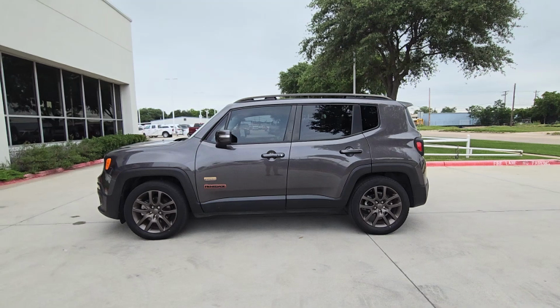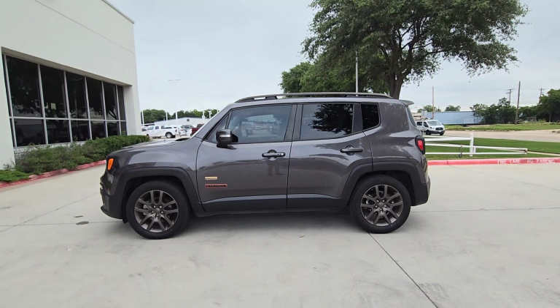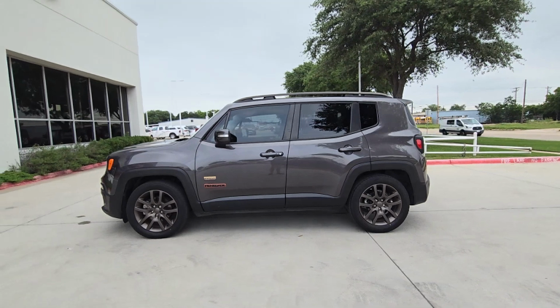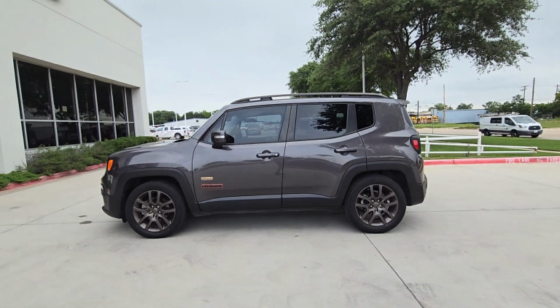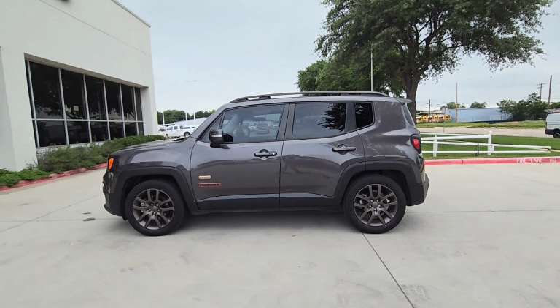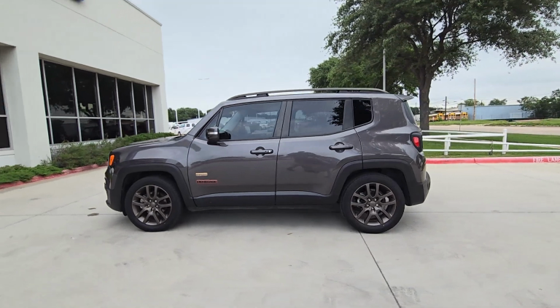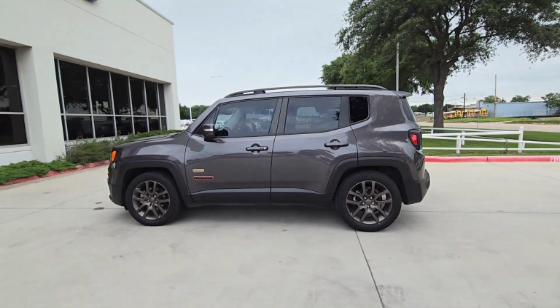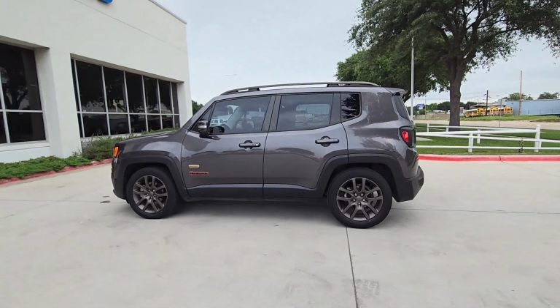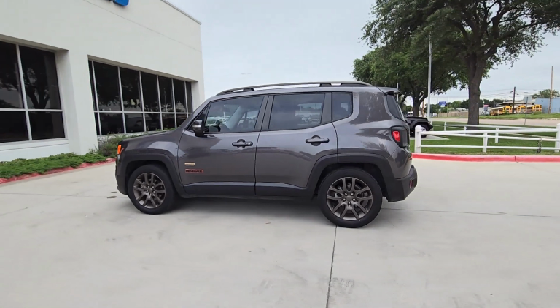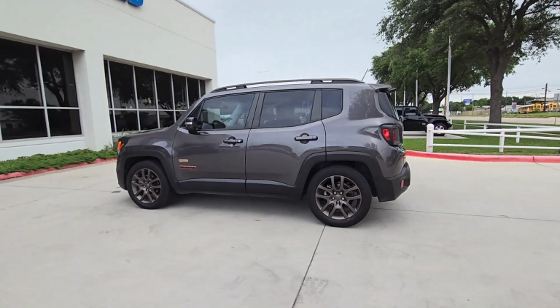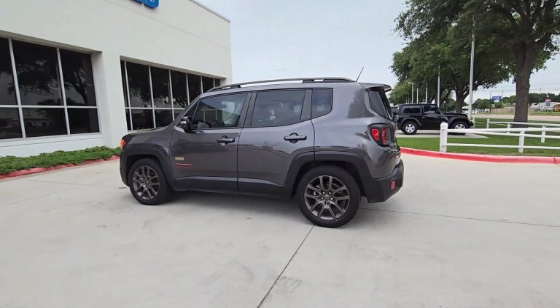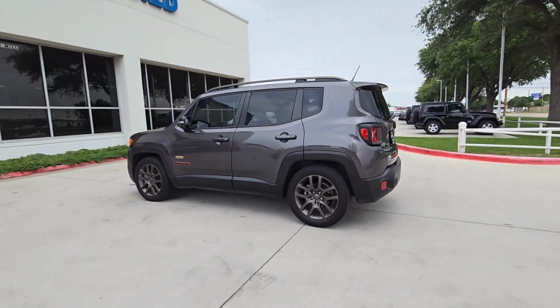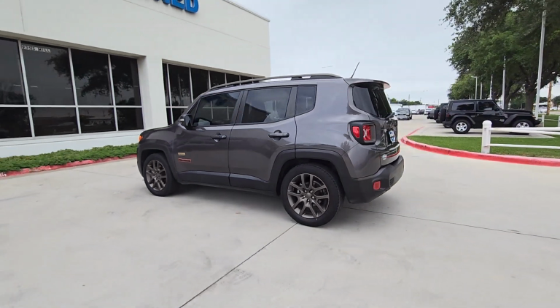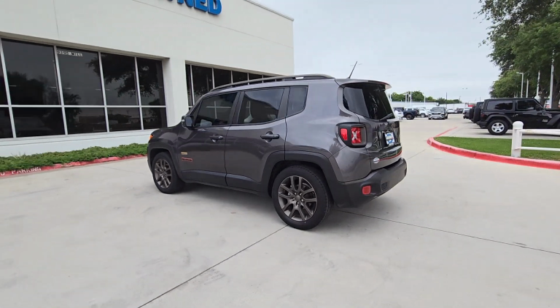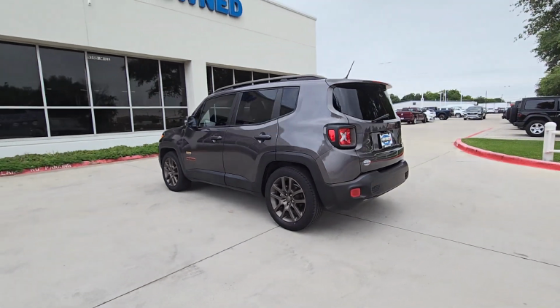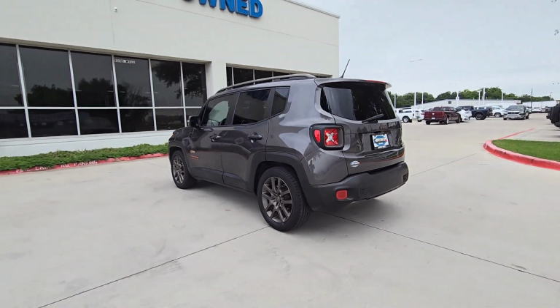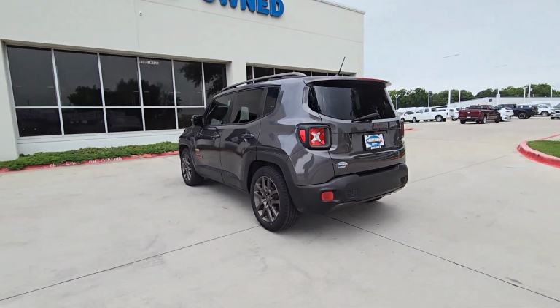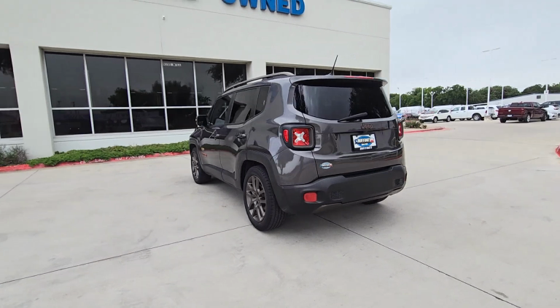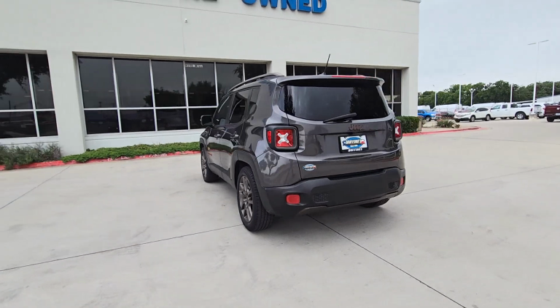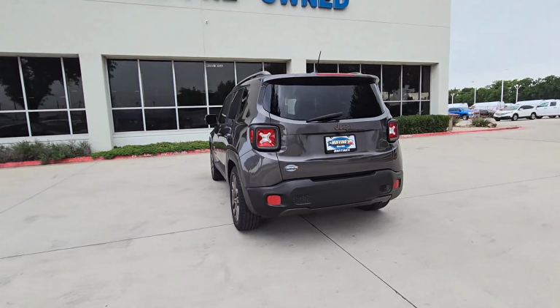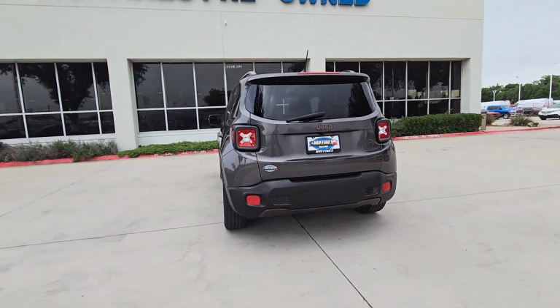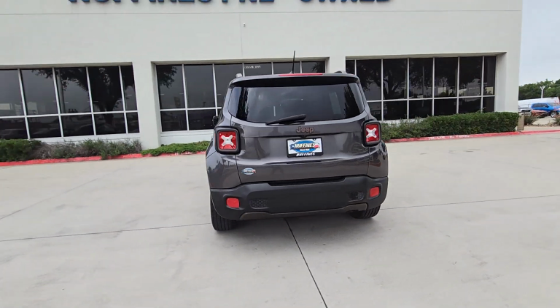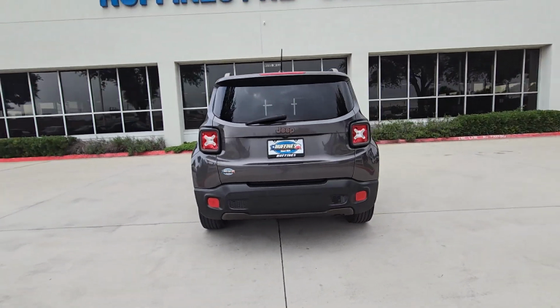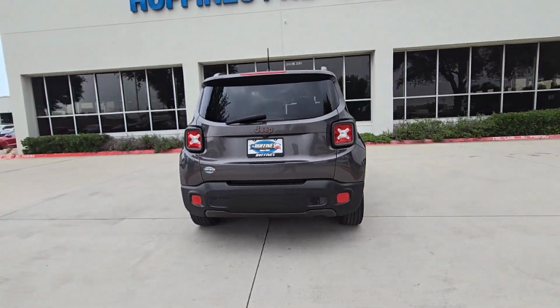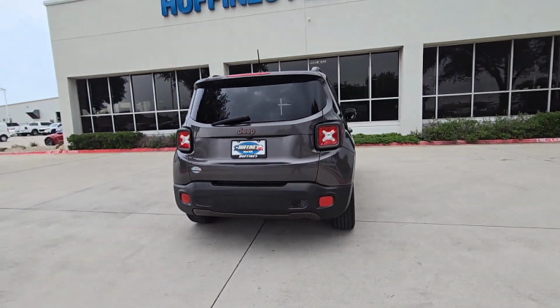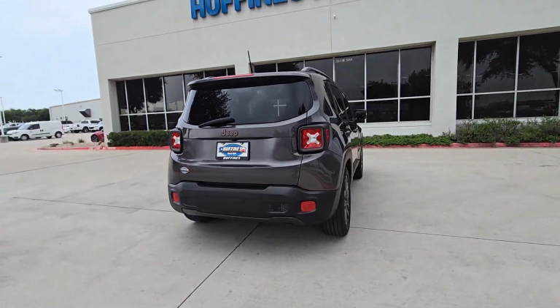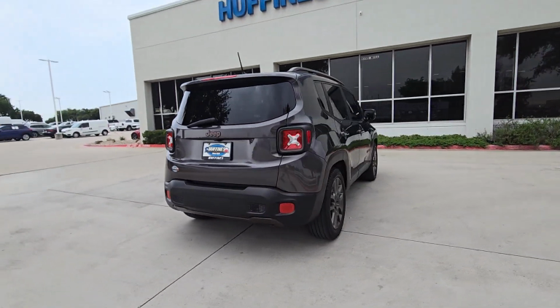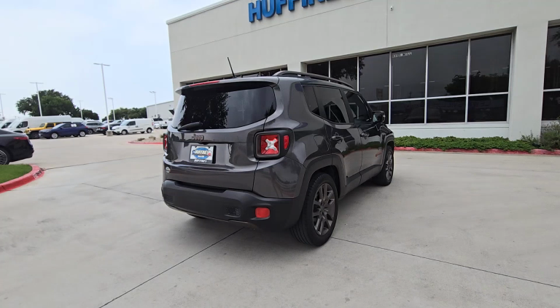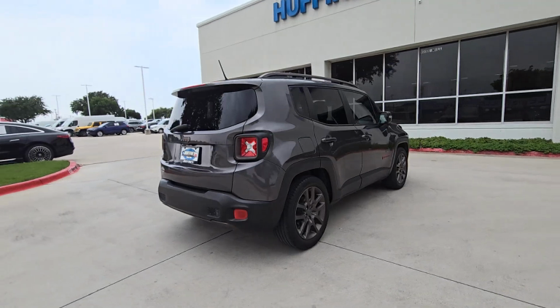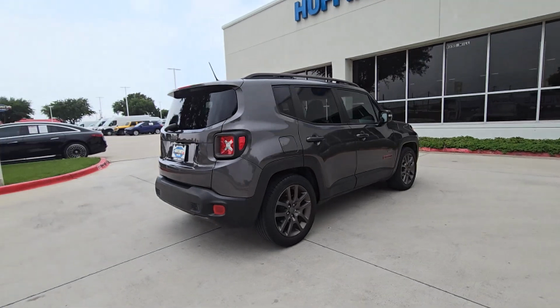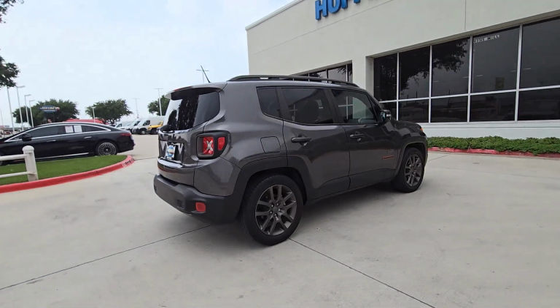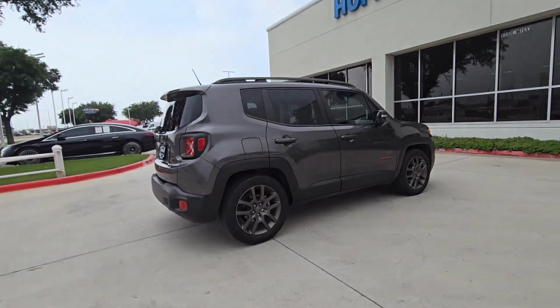You just found the 2016 Jeep Renegade. With less than 5,000 miles on the odometer, this vehicle stands out from the rest.